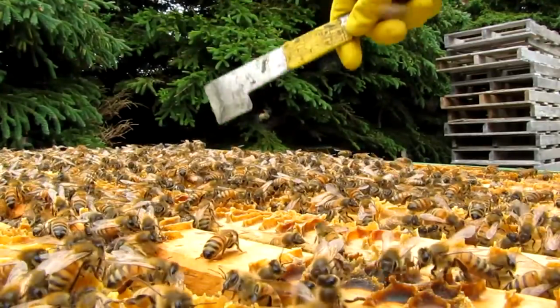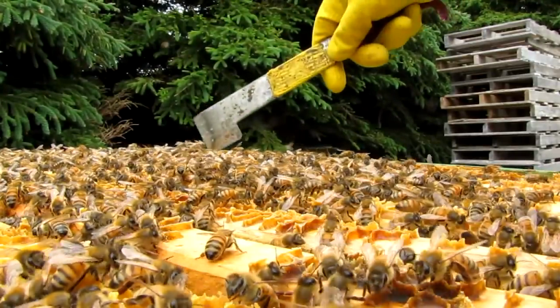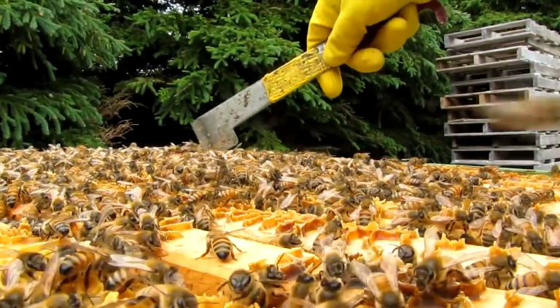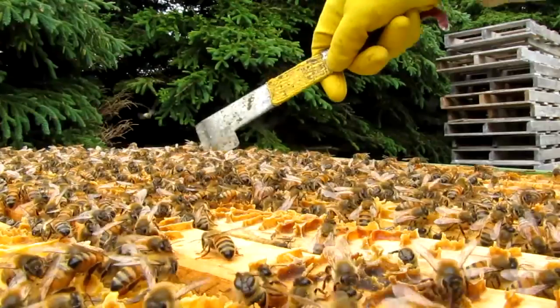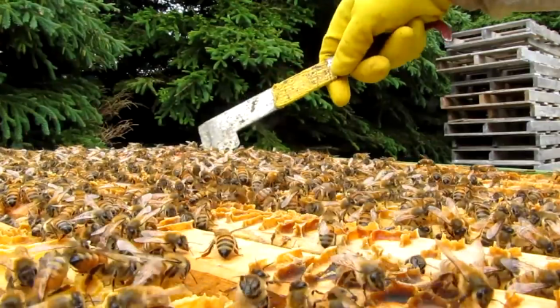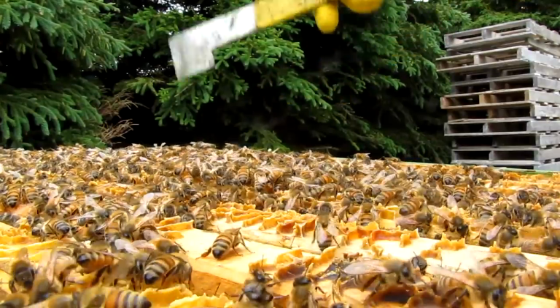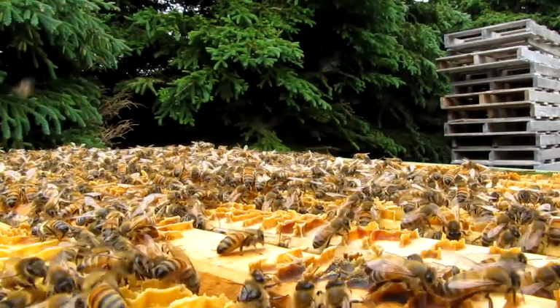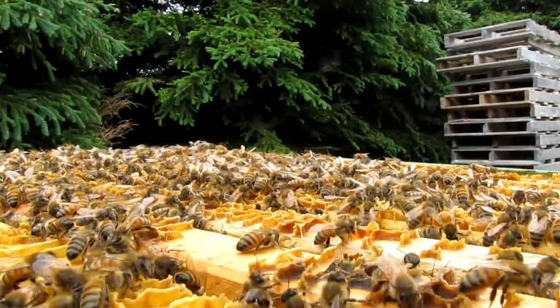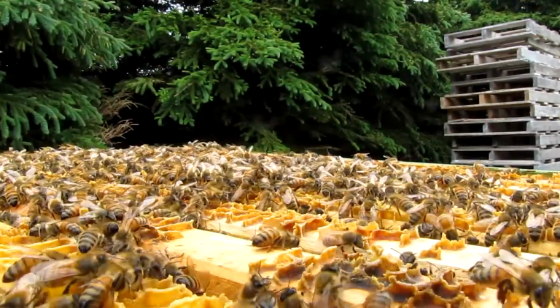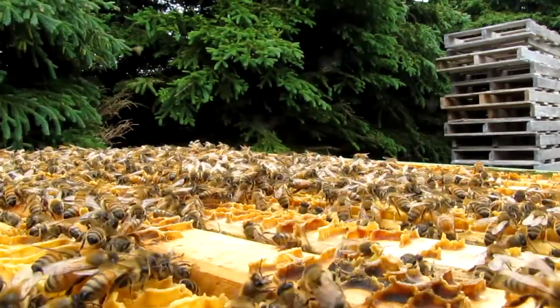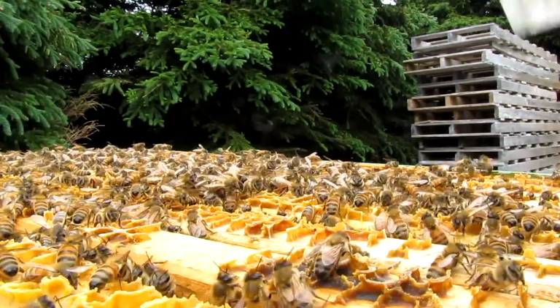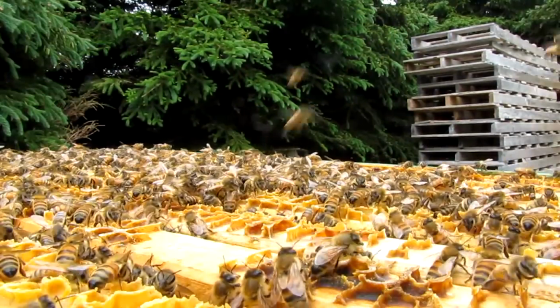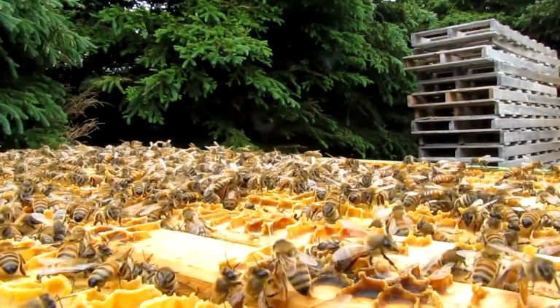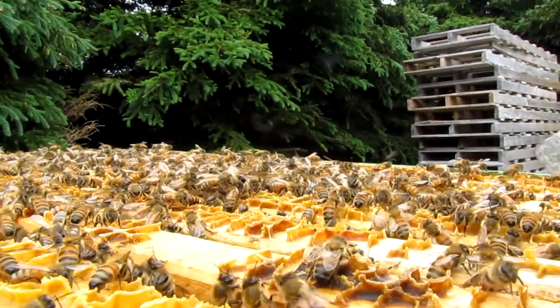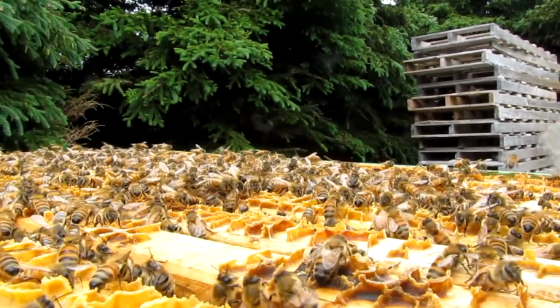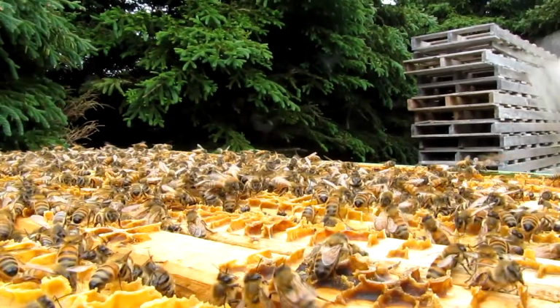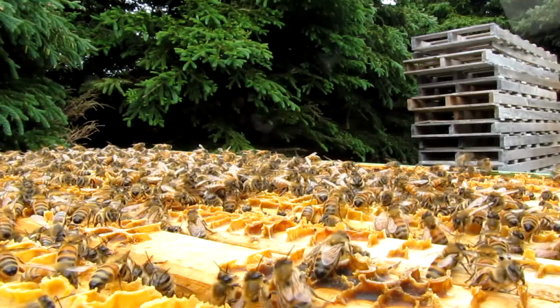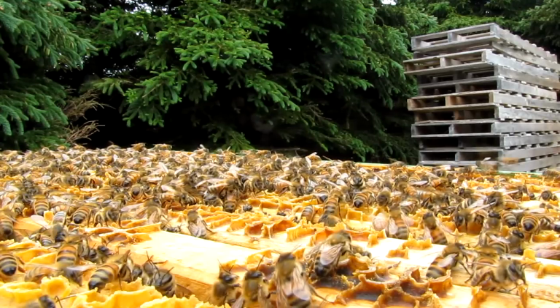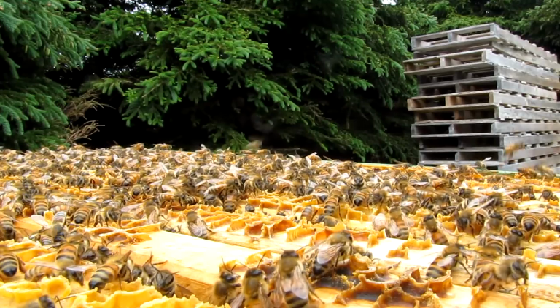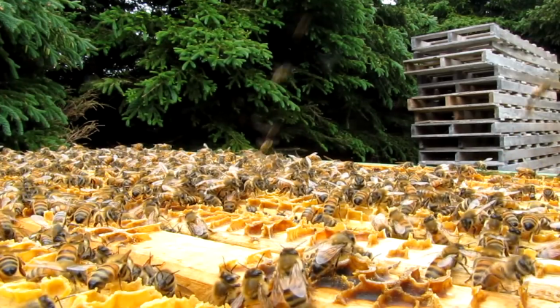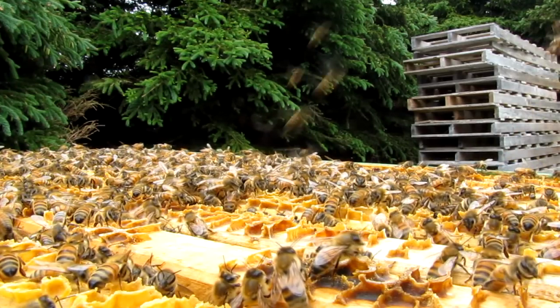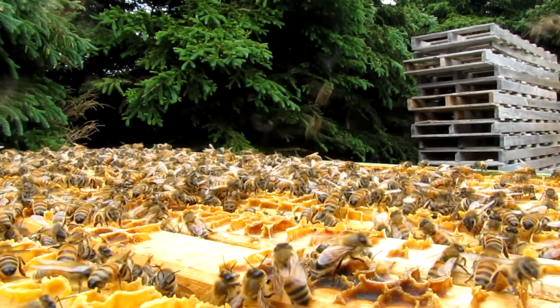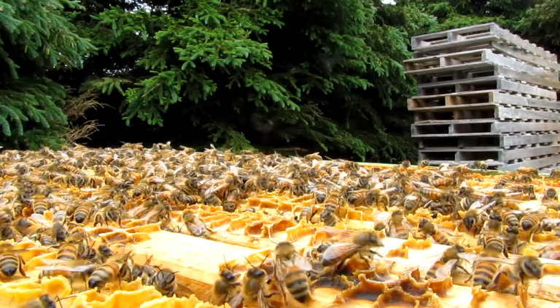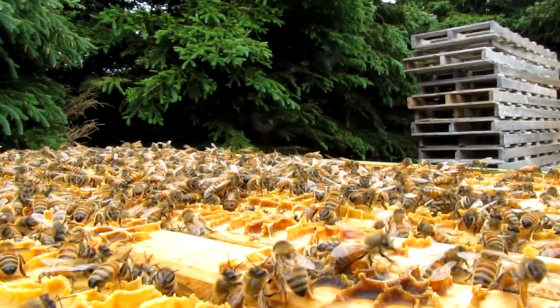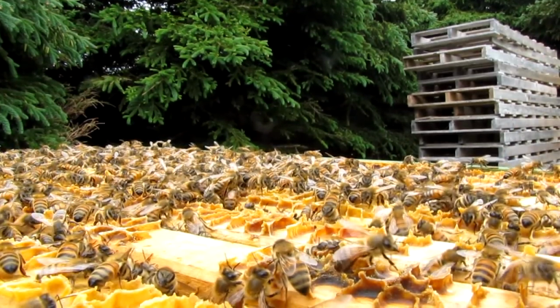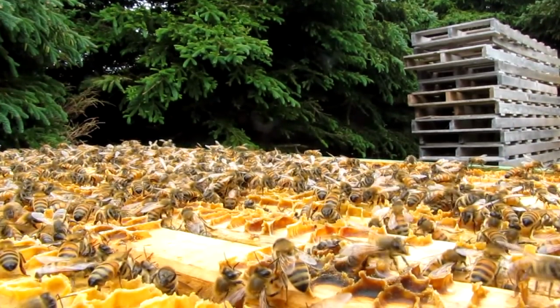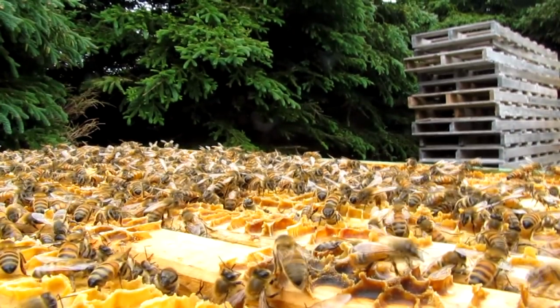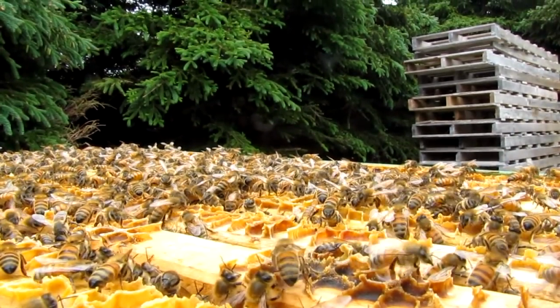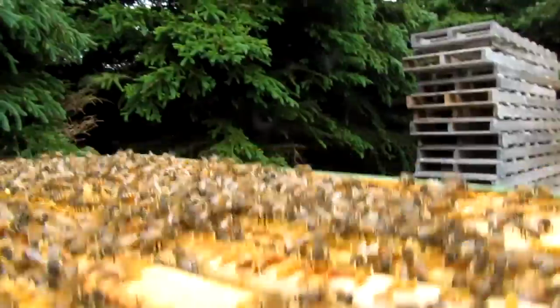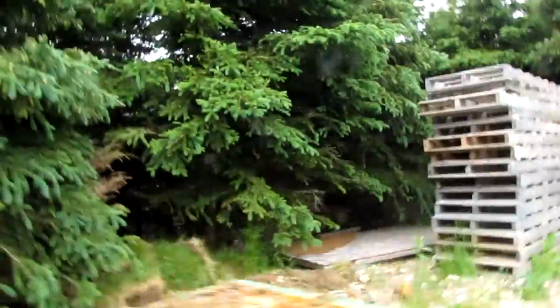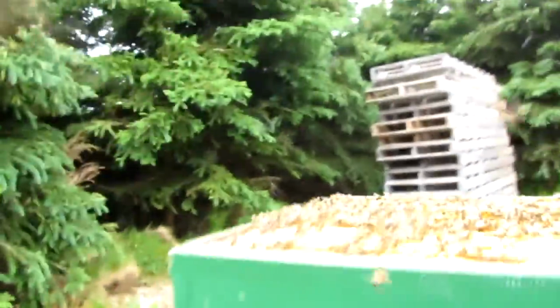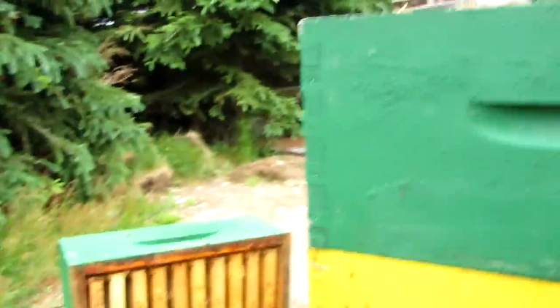Here's another clip — they just launch themselves like the fighters in Battlestar Galactica, and off they go. They mean business, and that's what defensive bees look like.